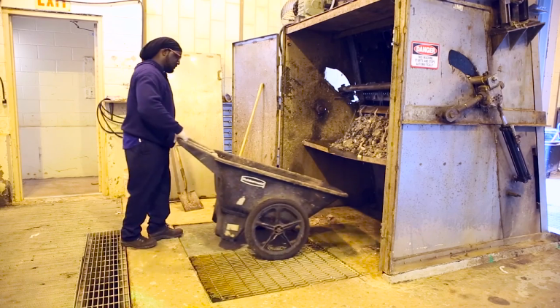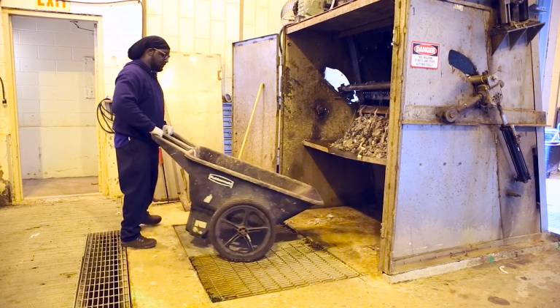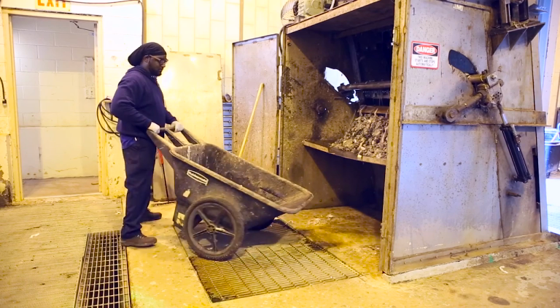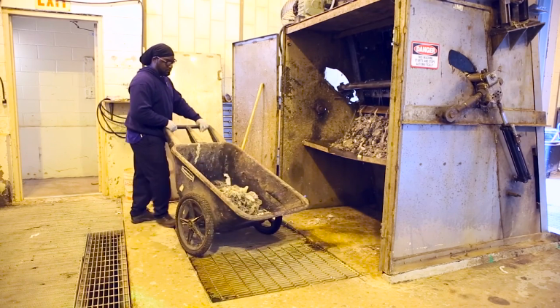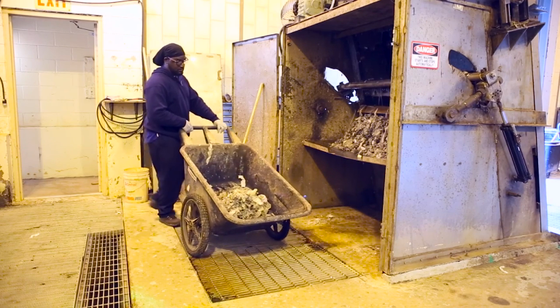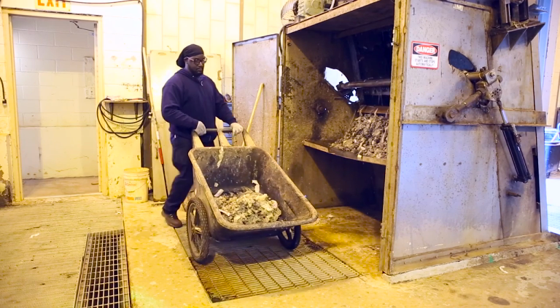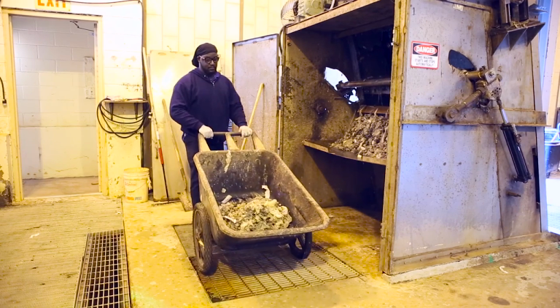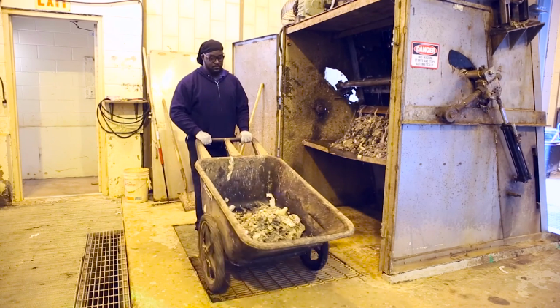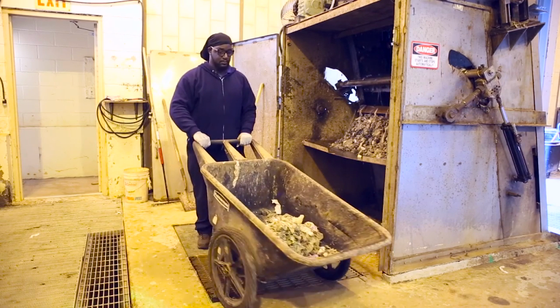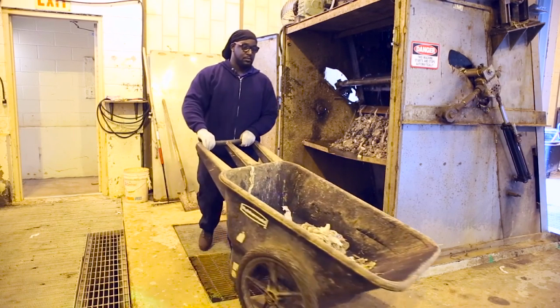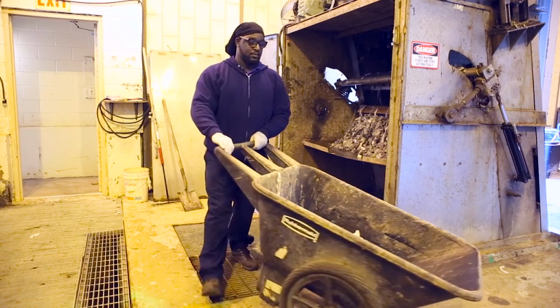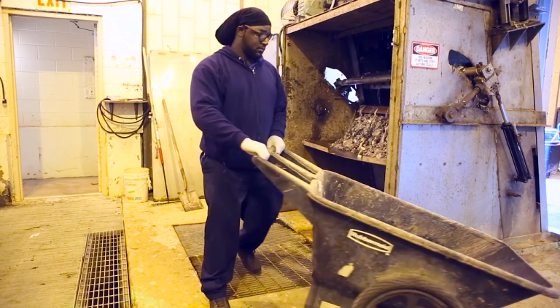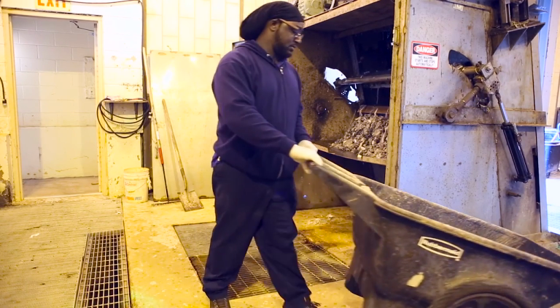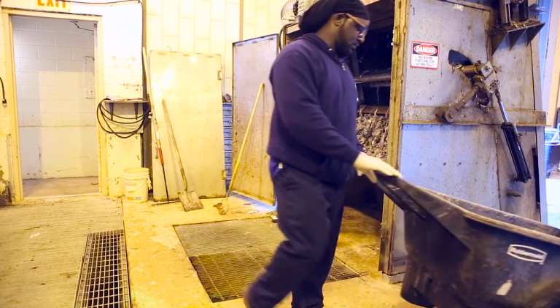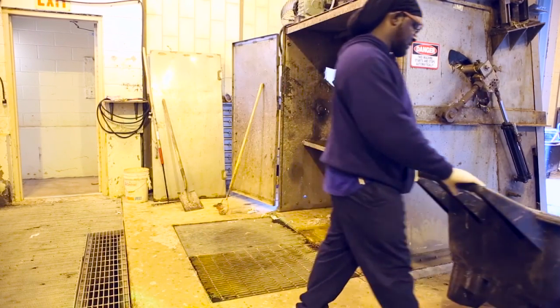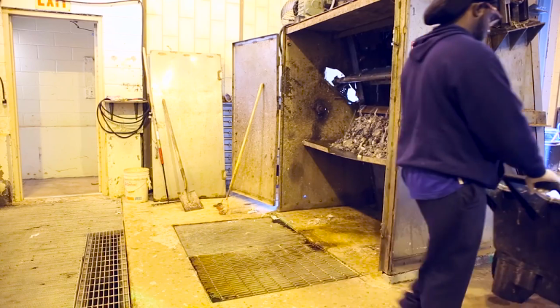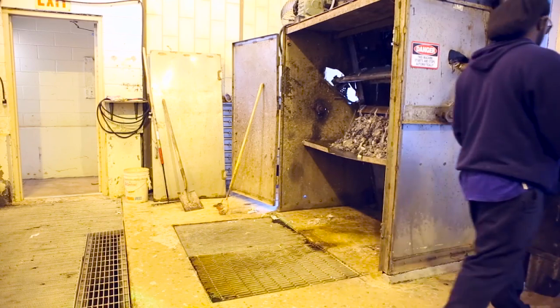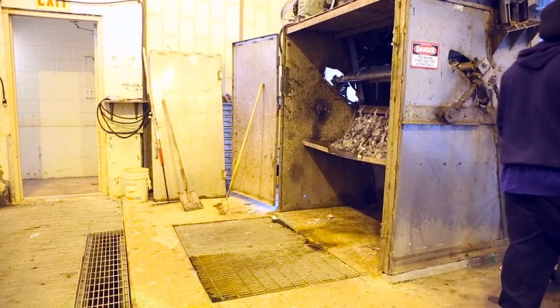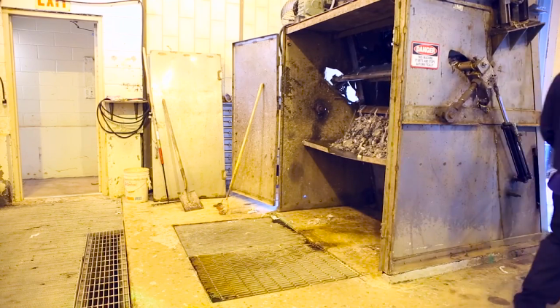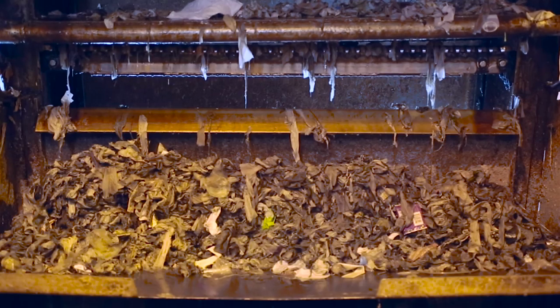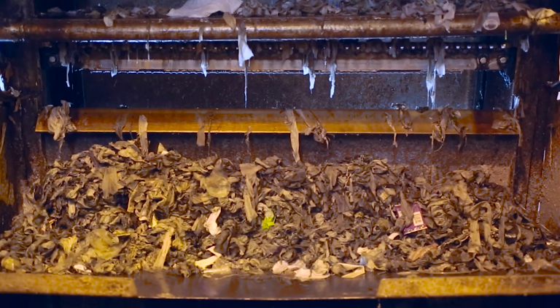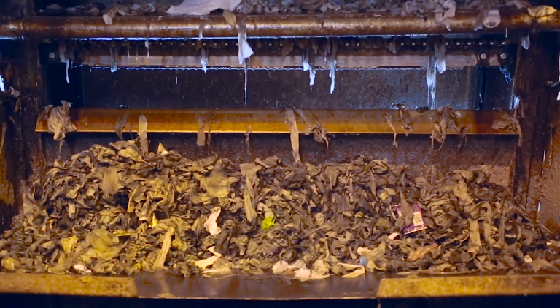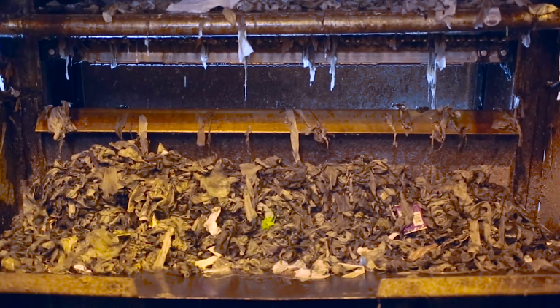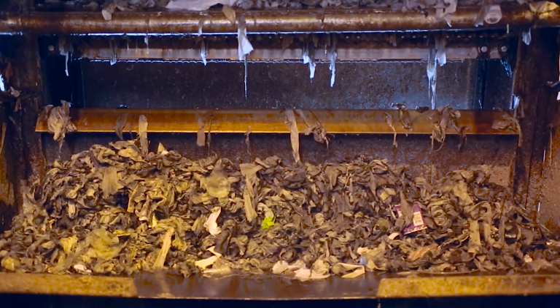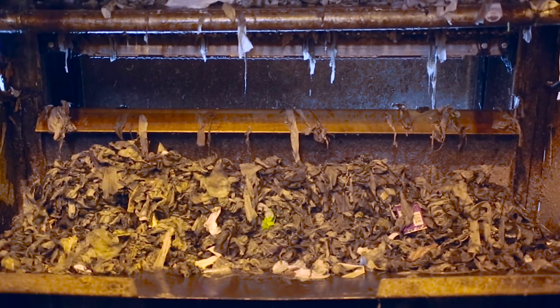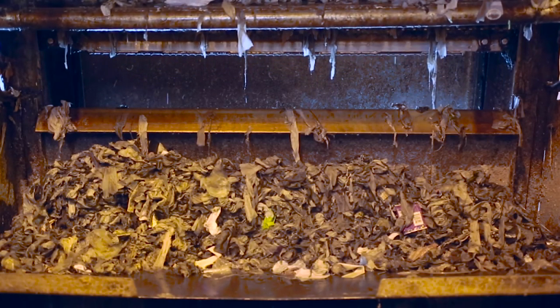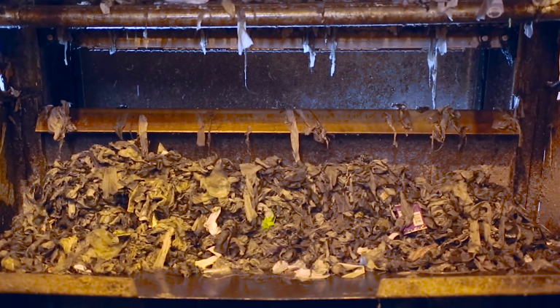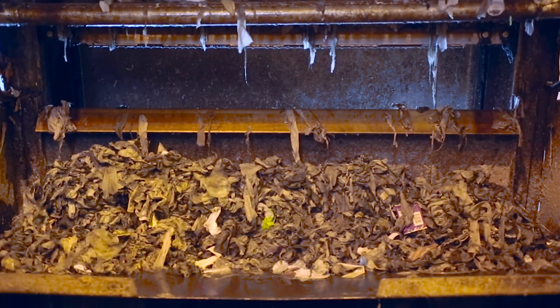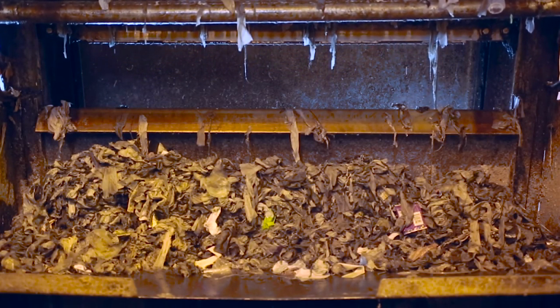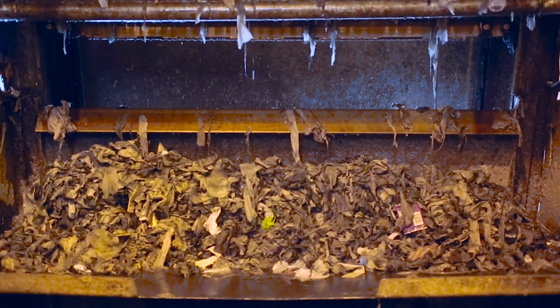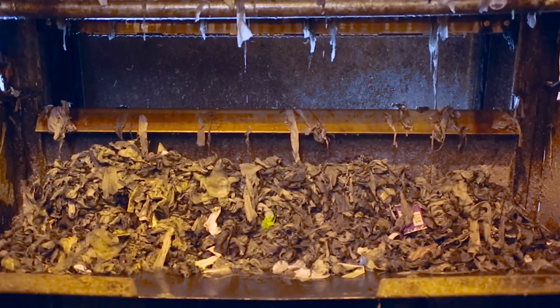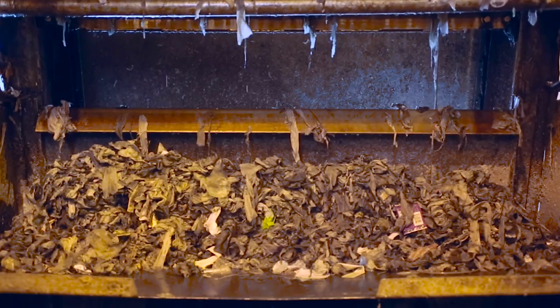Once the water gets here, it passes through screens that remove objects that shouldn't be in there, like baby wipes. As you can see, the process is very gross.